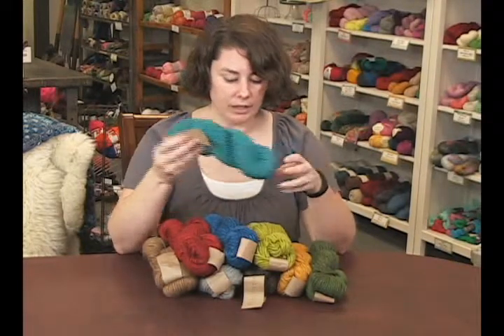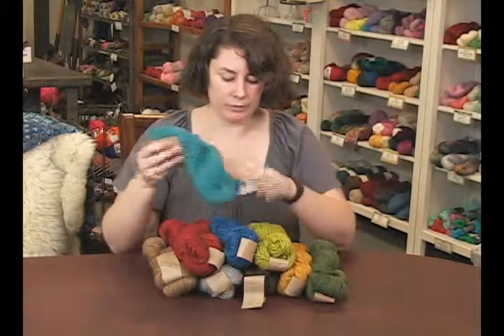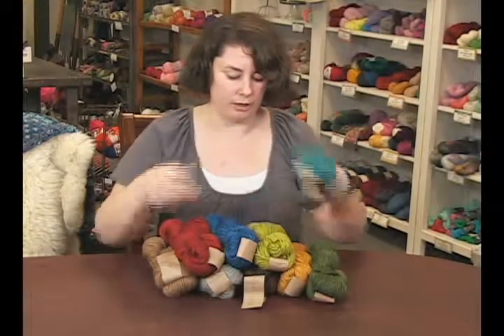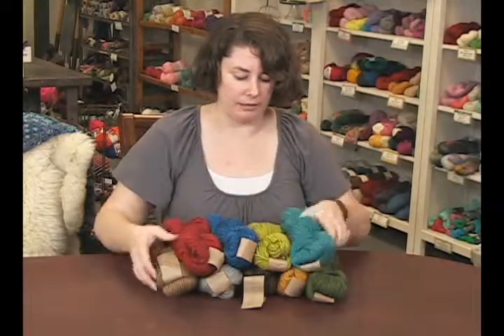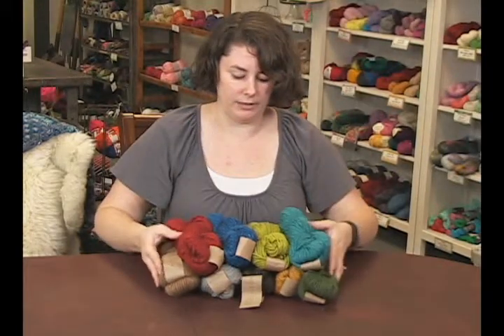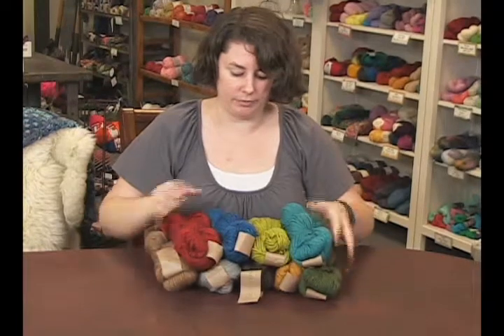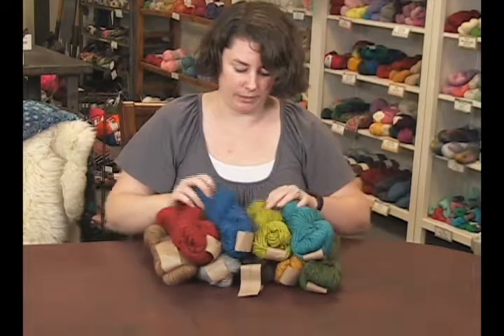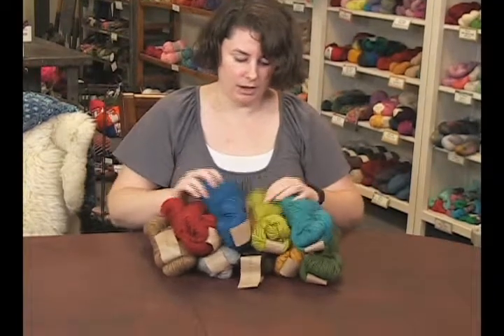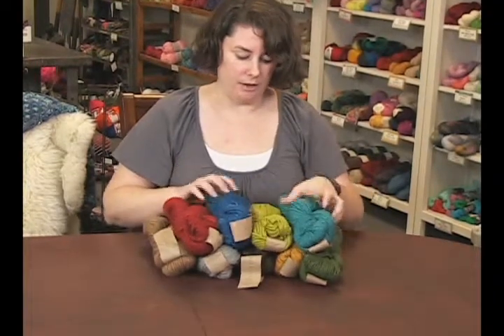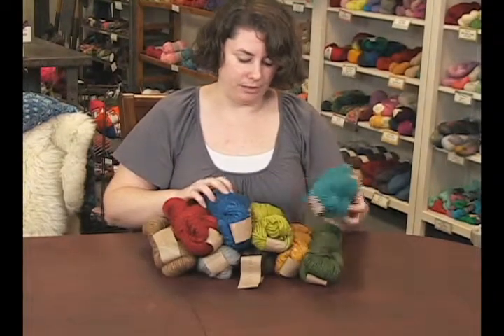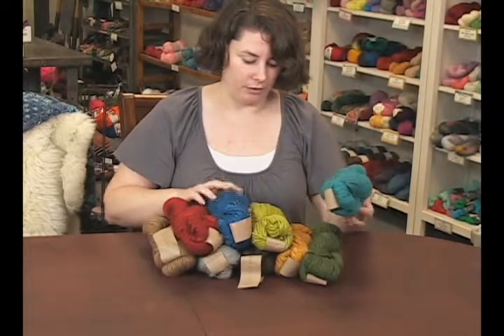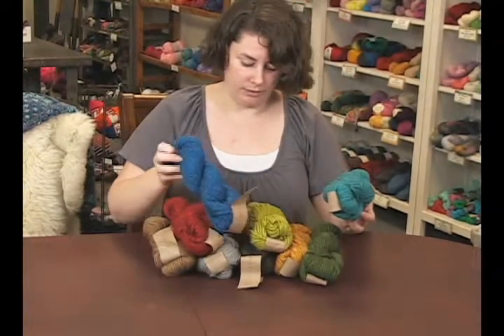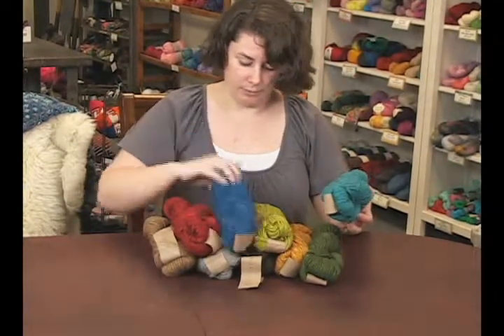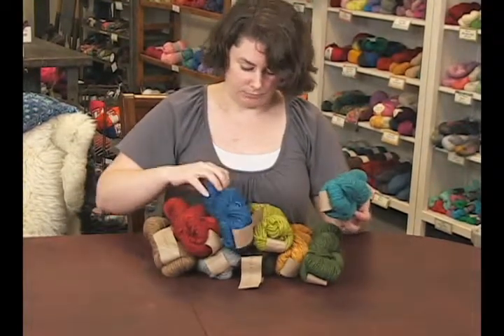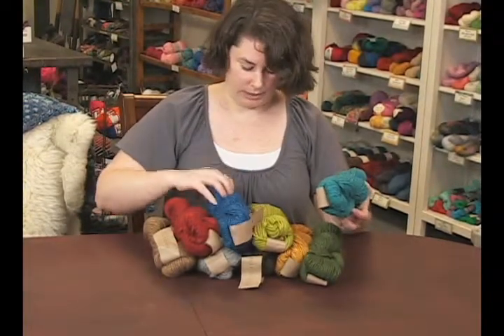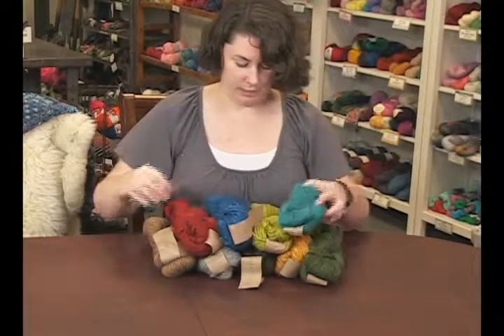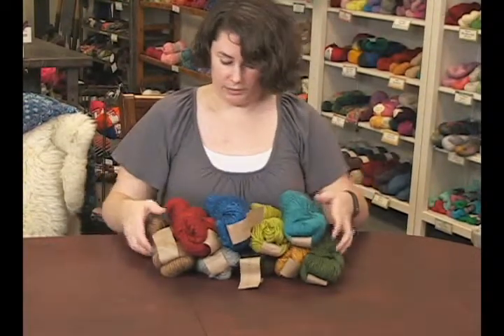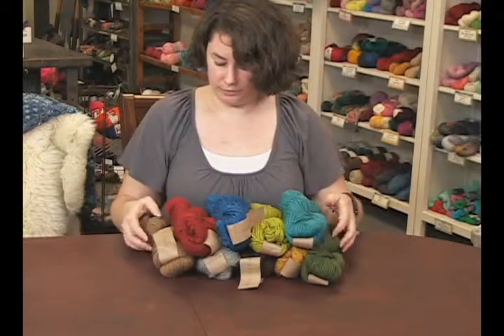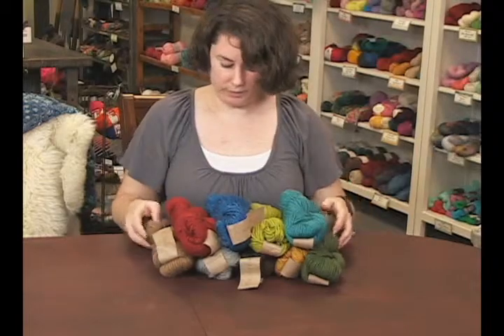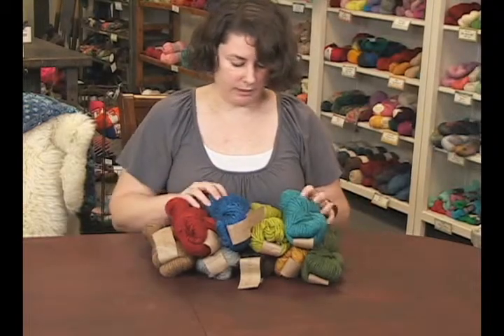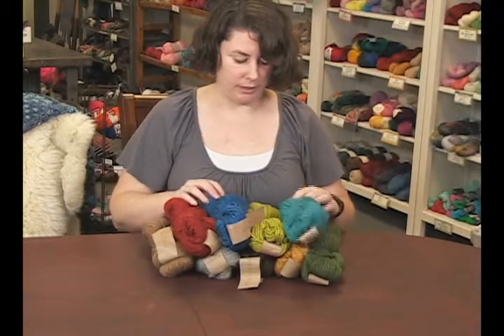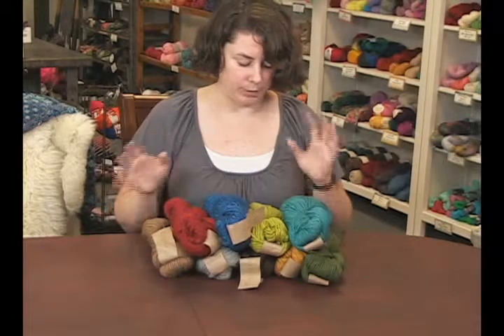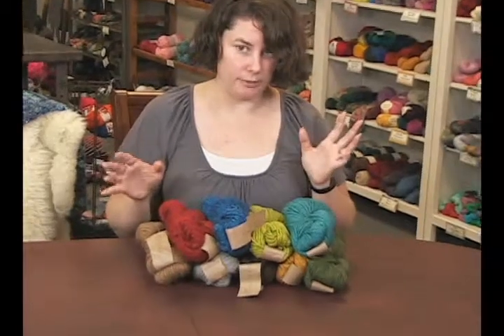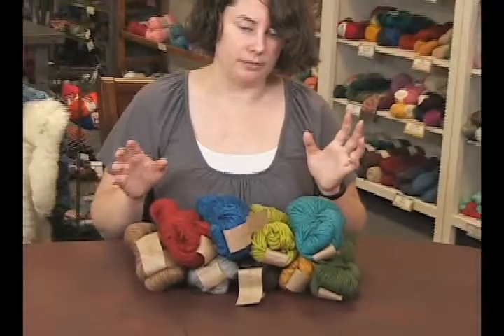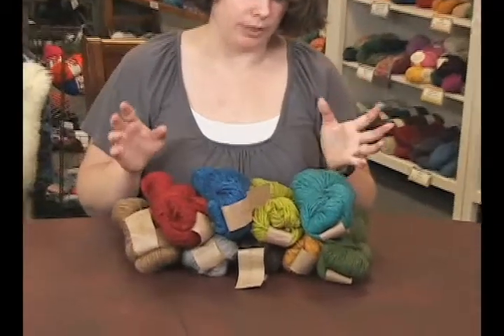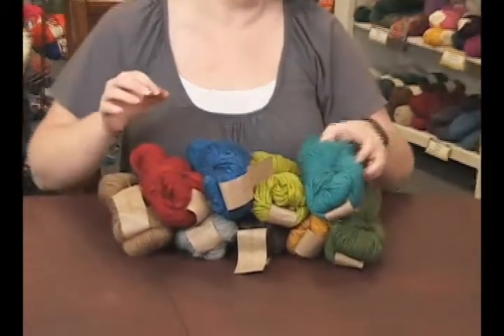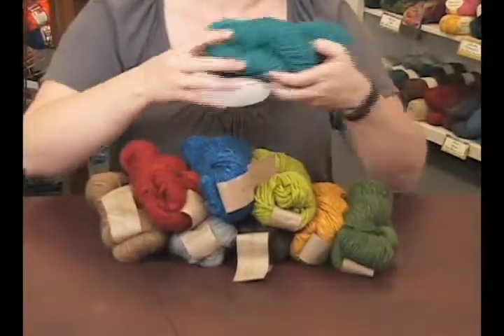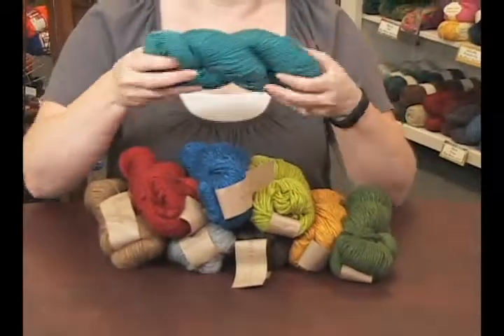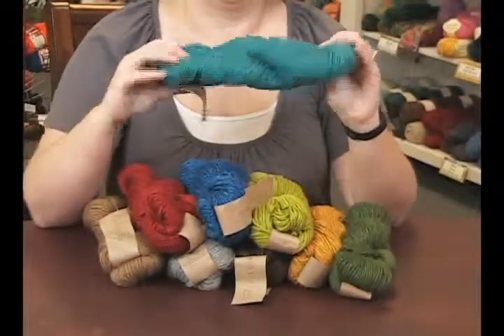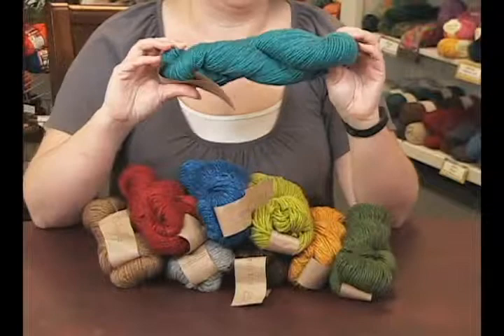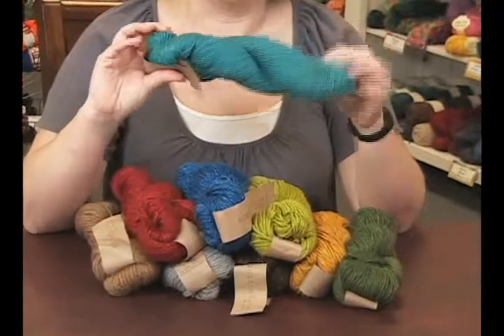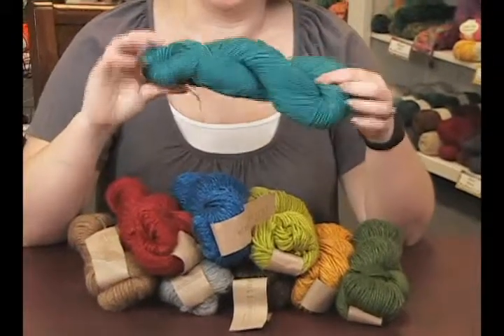It comes in this gorgeous color palette you can see on the table in front of me here. You've got about eight, nine options there, so it's really nice — really muted but still pretty colors. My favorite is this teal here, I just really love it.